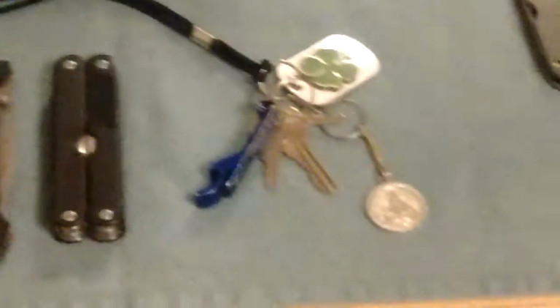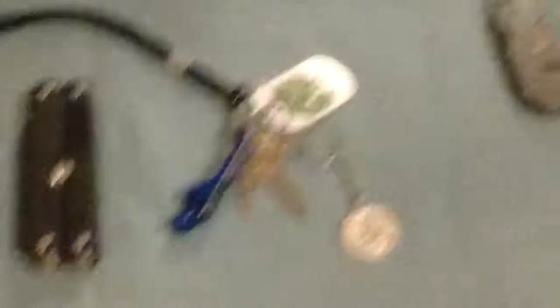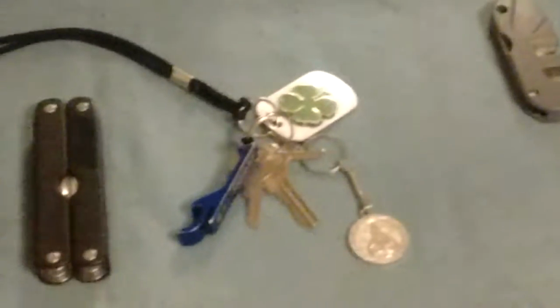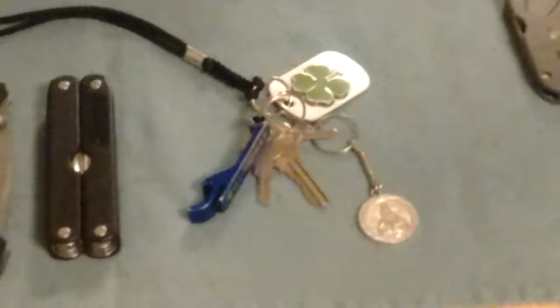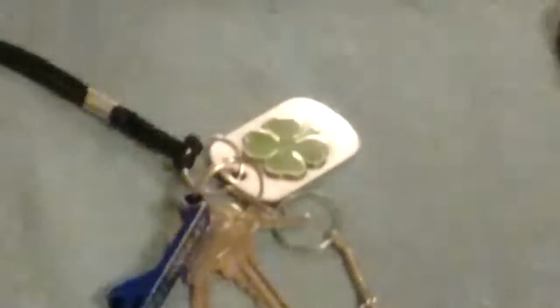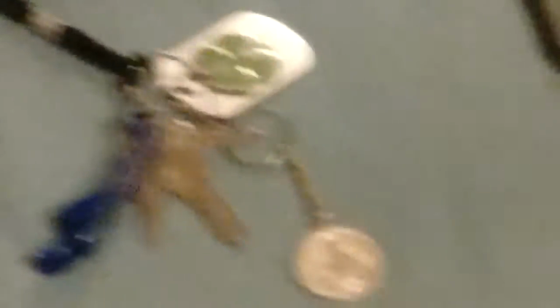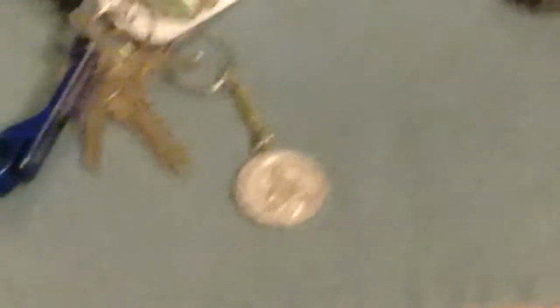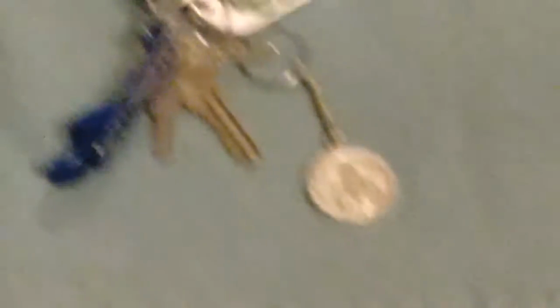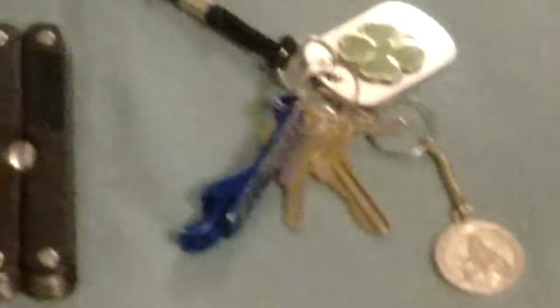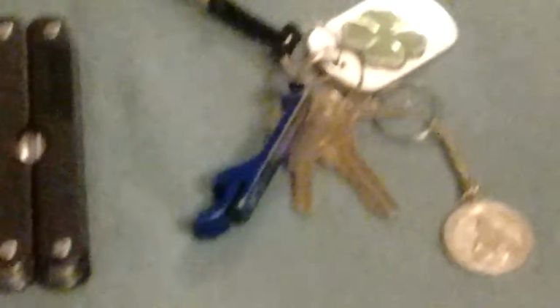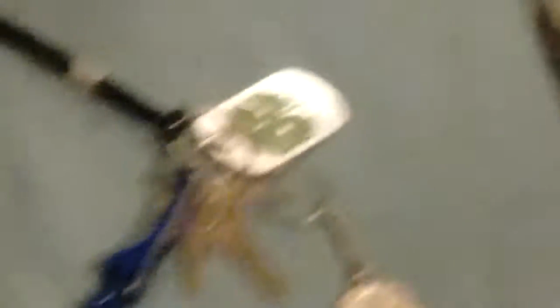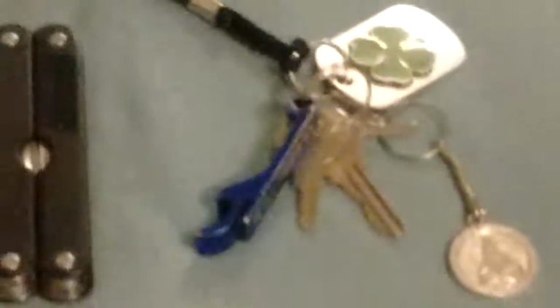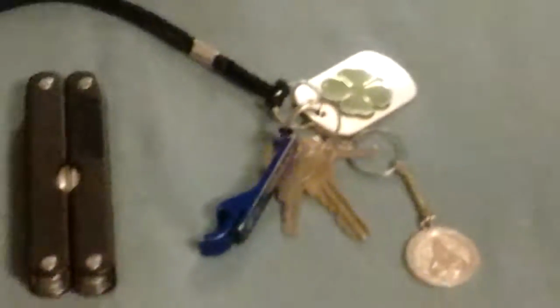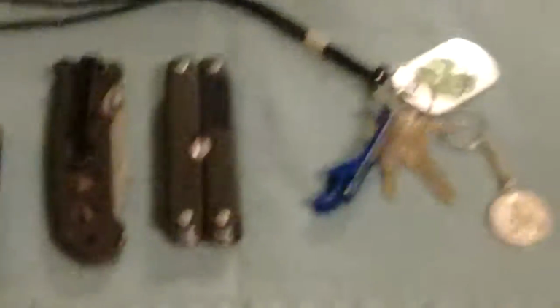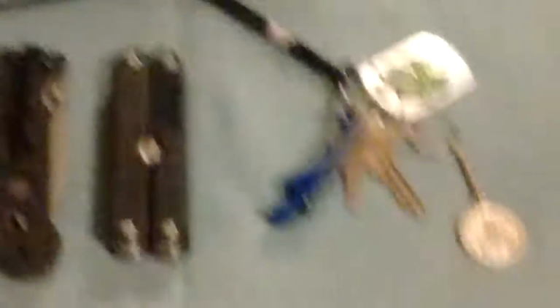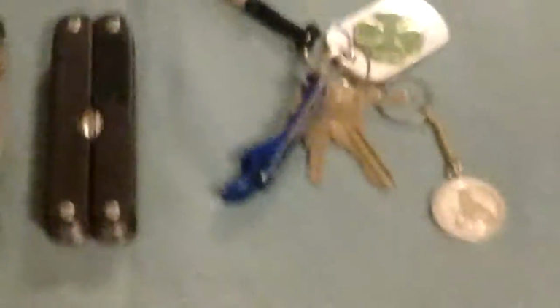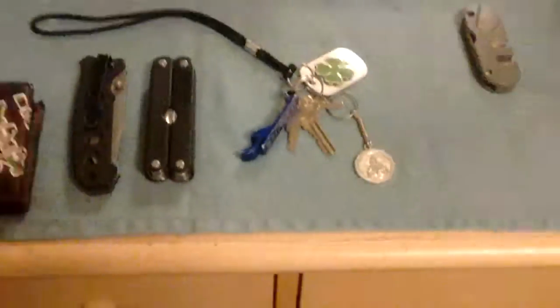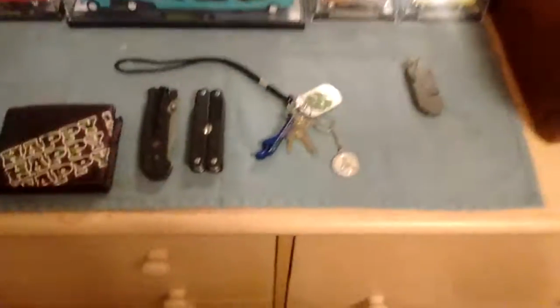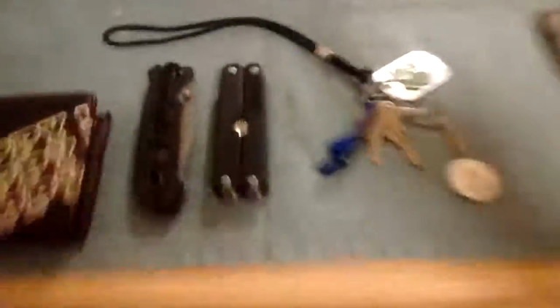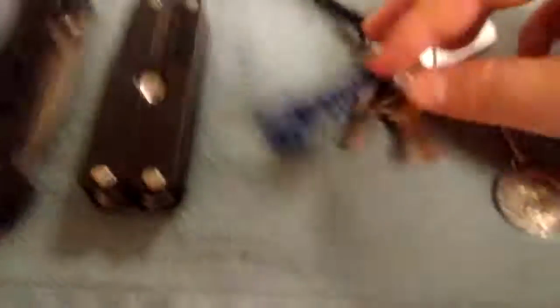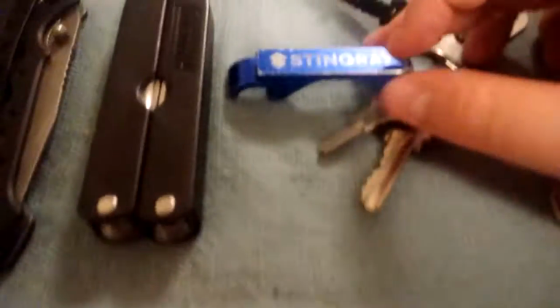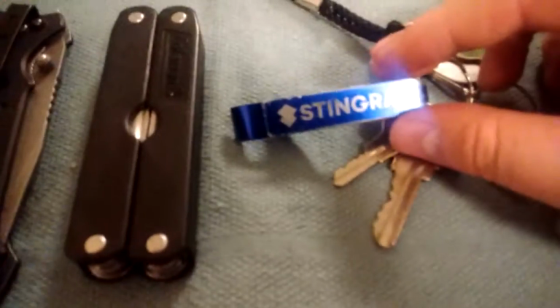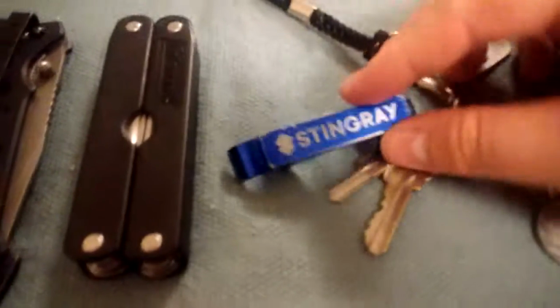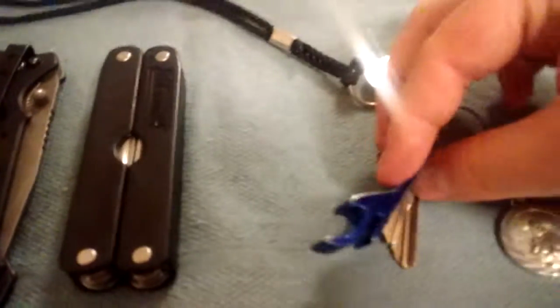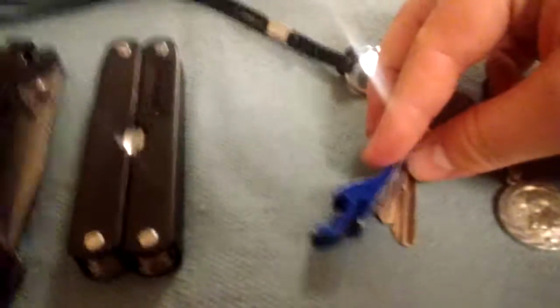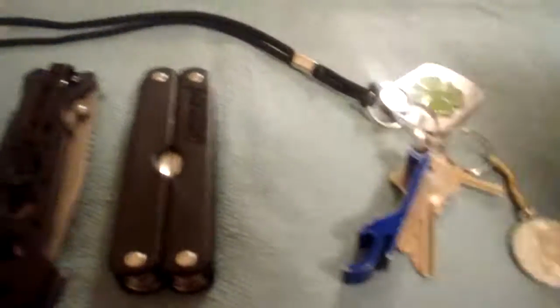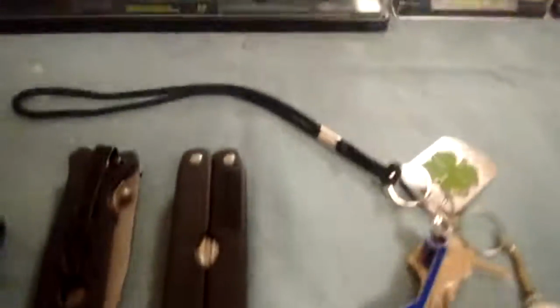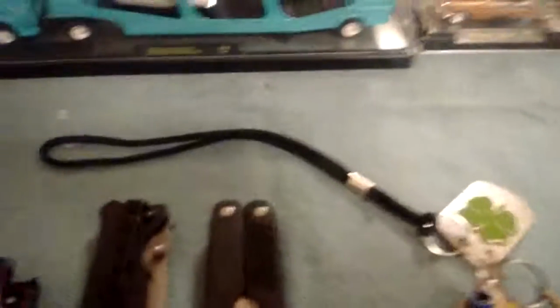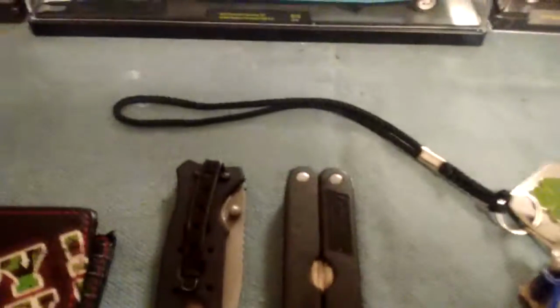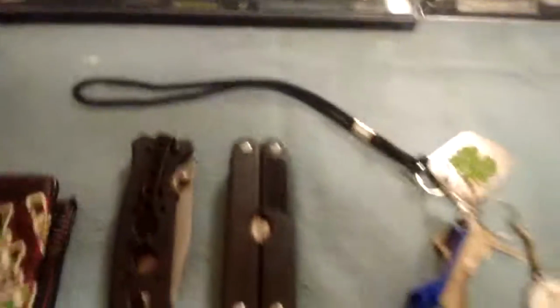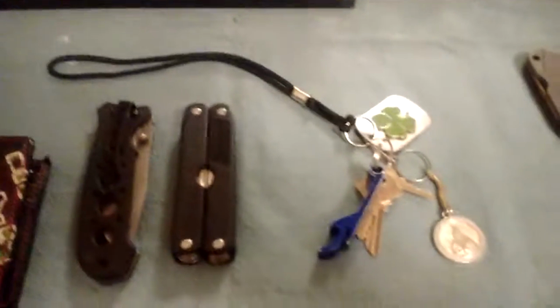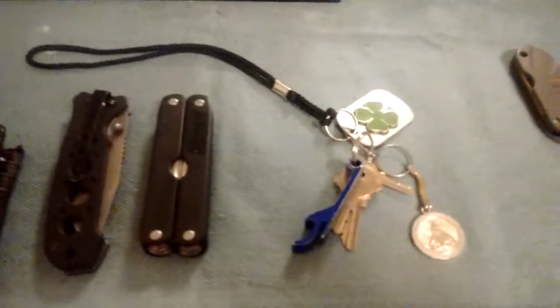Then, of course, I have my keys. Got some good luck charm on there — a Jesus Christ charm. My keys, my bottle opener. It says Stainray on there. I got this at the Sound of Music Festival. And it's all on a simple little lanyard — put that in your pocket.